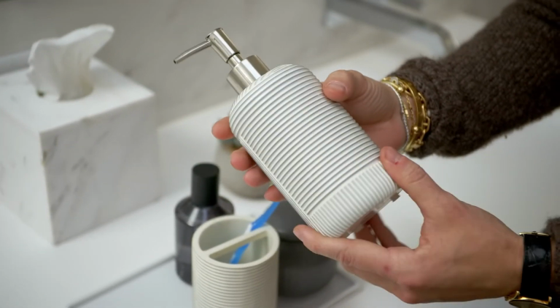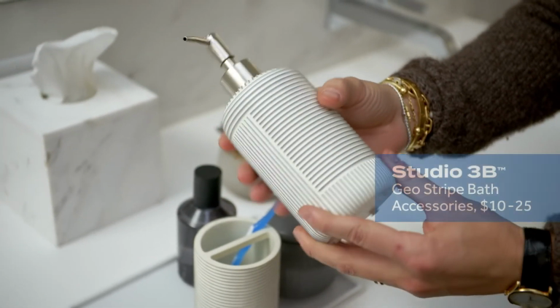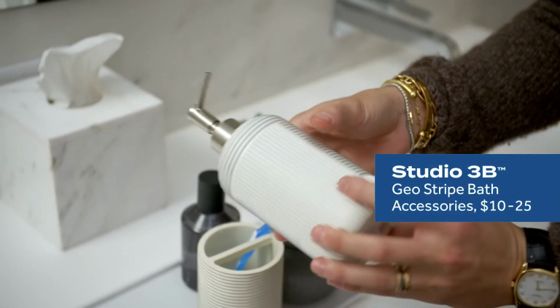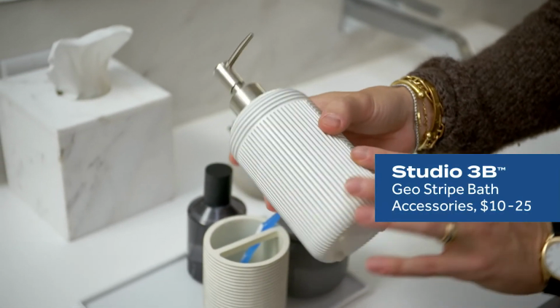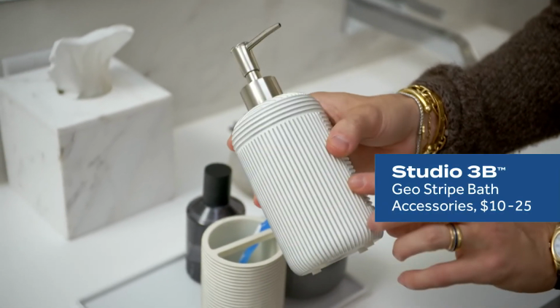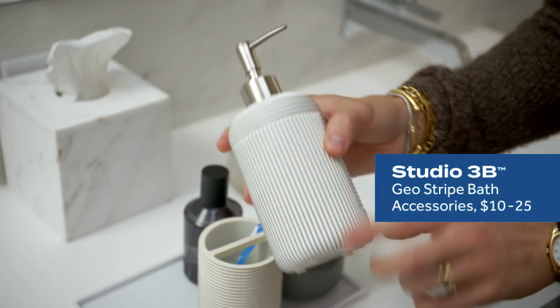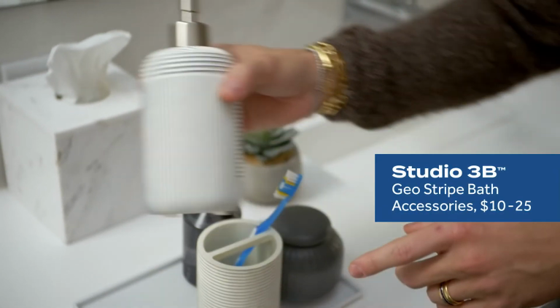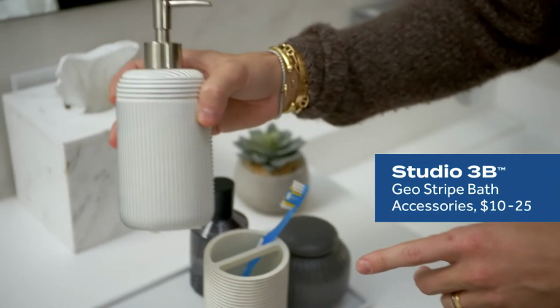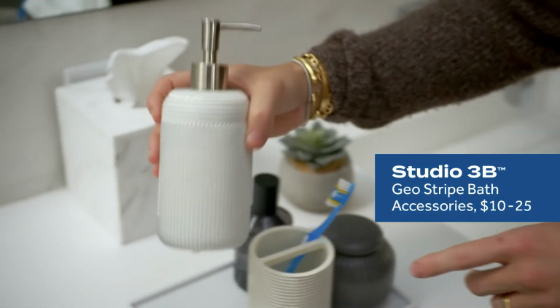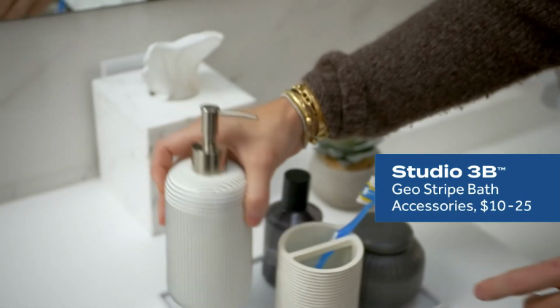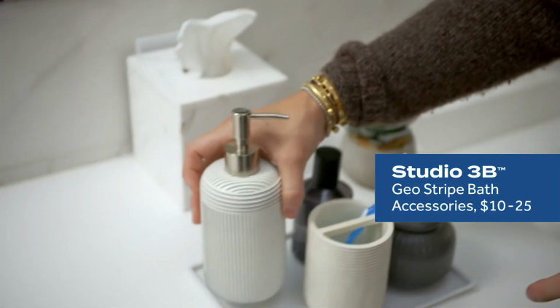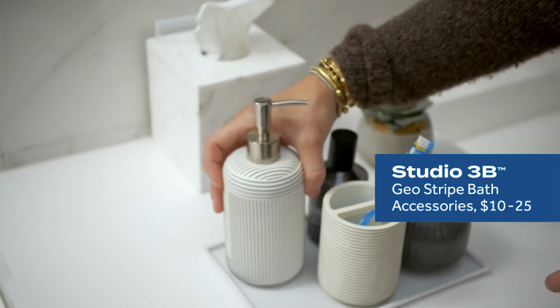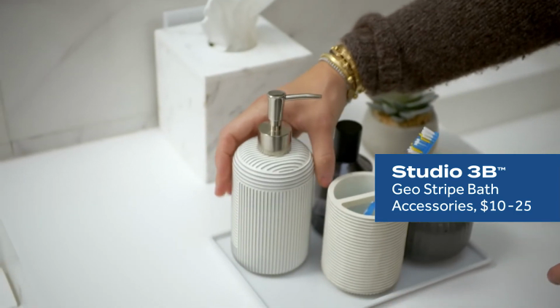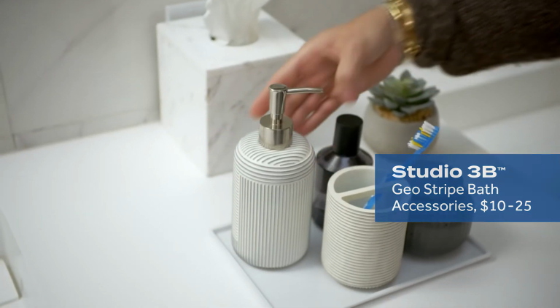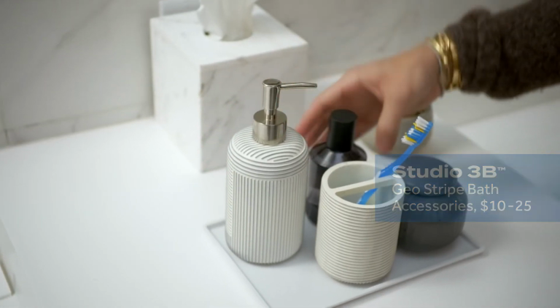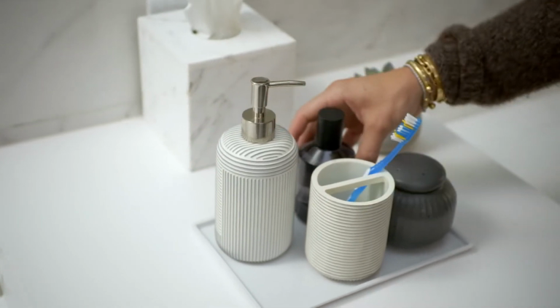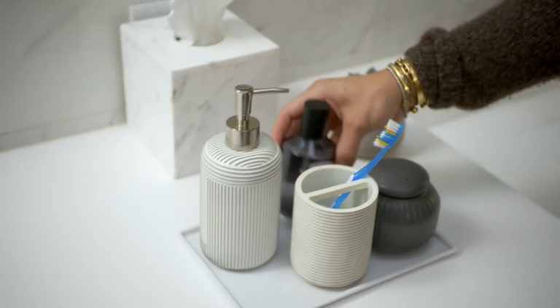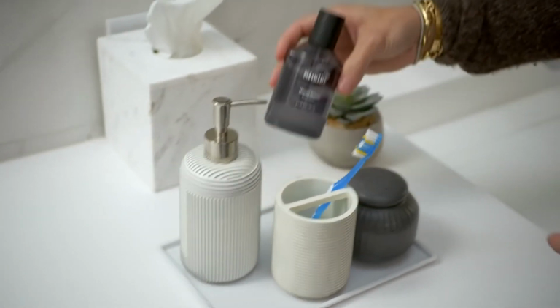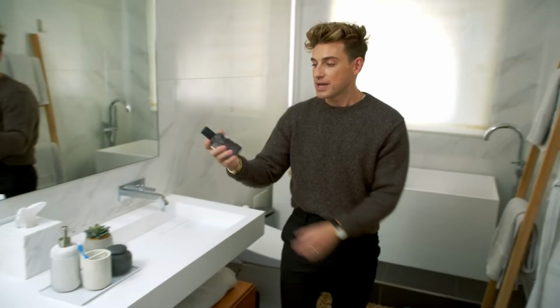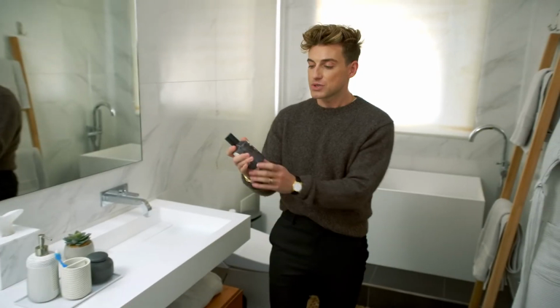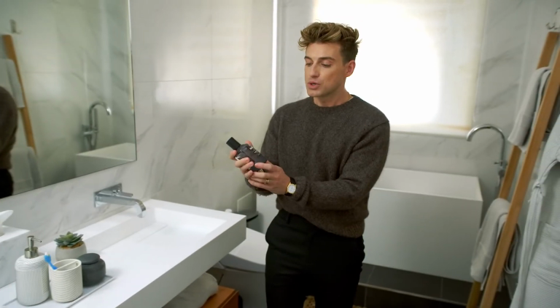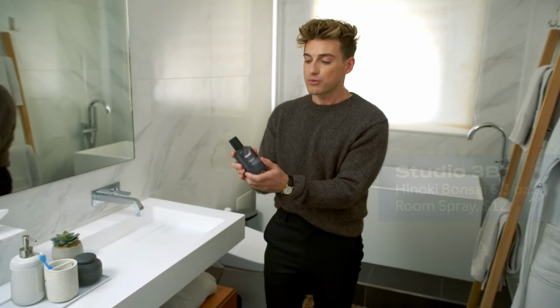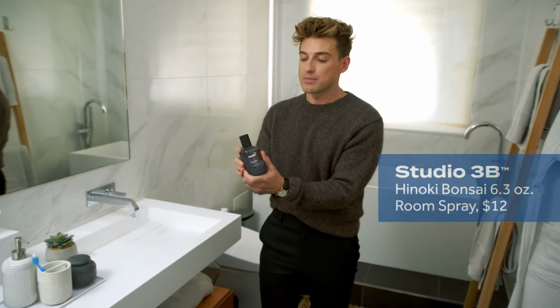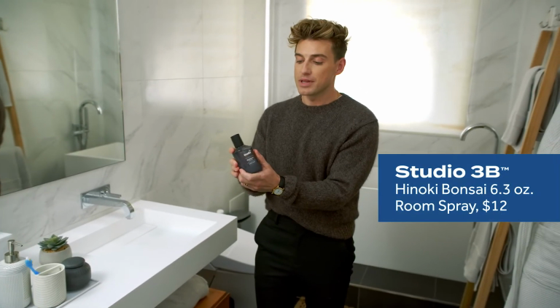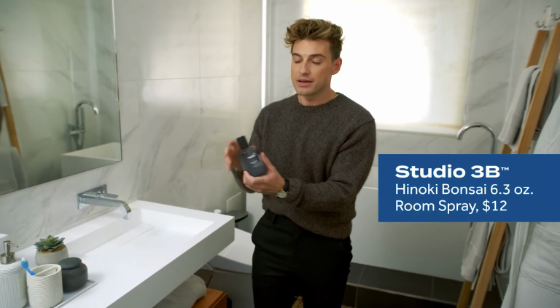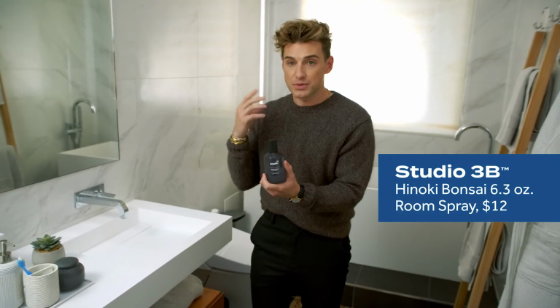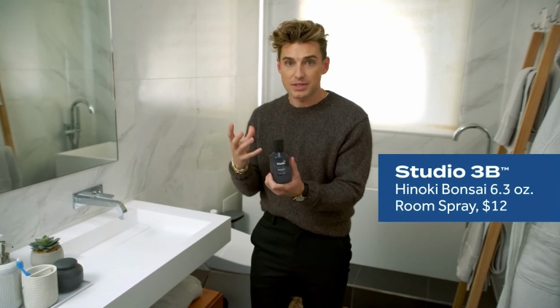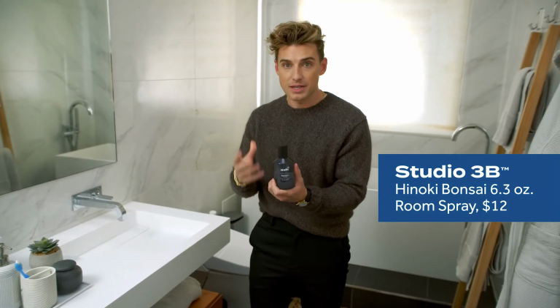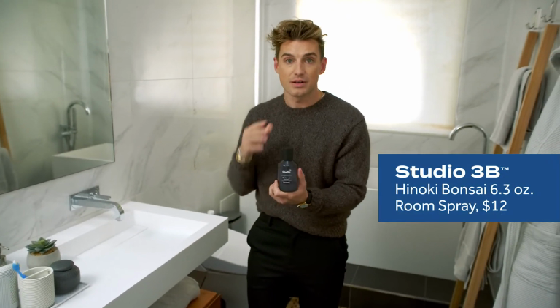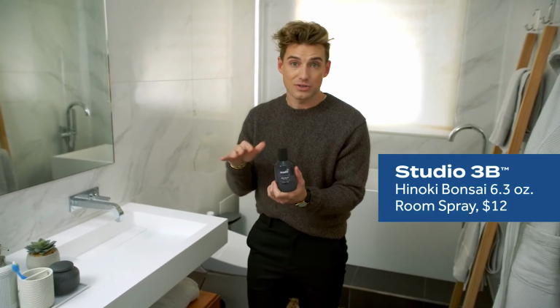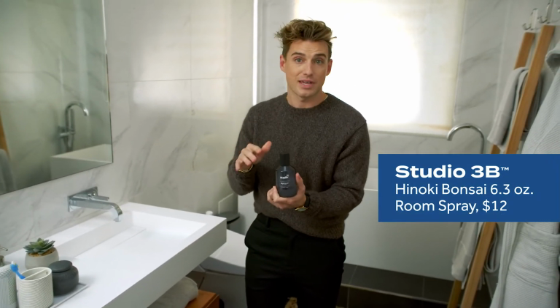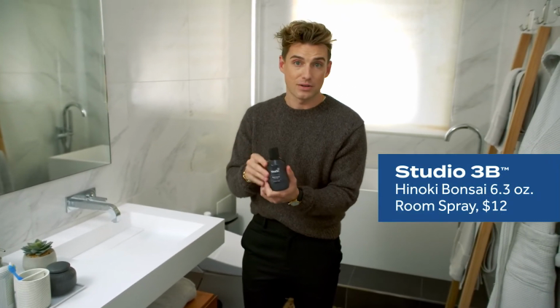I love these sink accessories — they feel really timeless. Bed Bath & Beyond has the Studio 3B line in those six scents, and they're not just candles. There are actual room sprays as well.